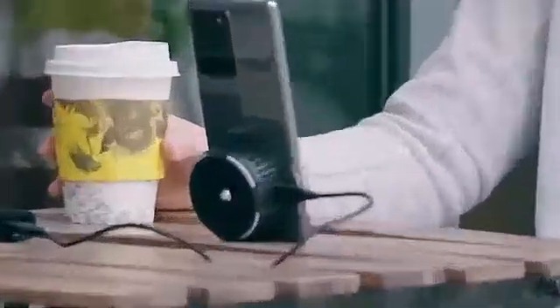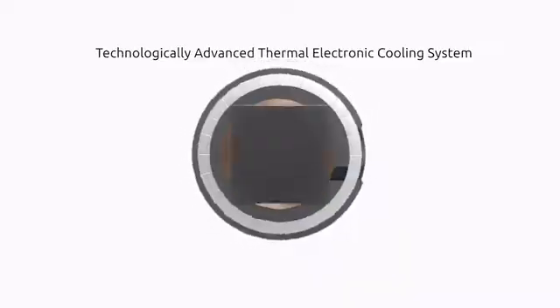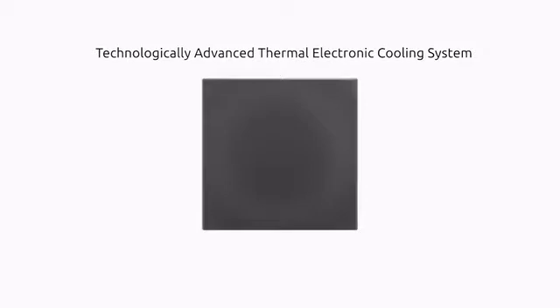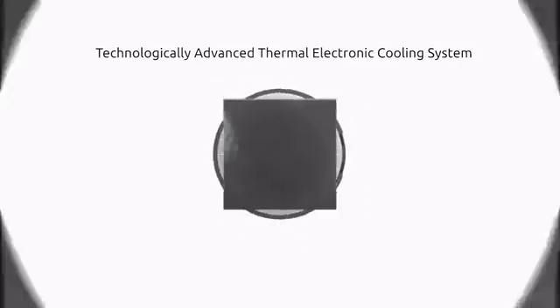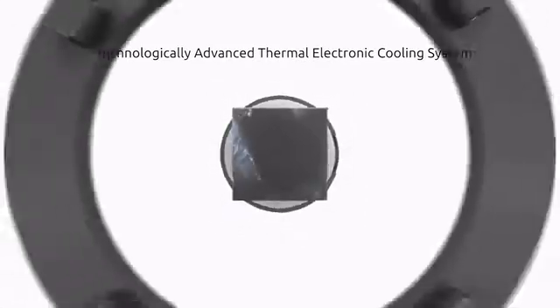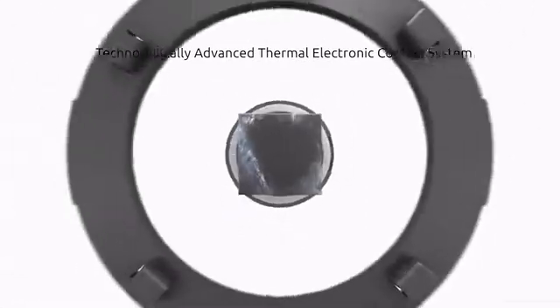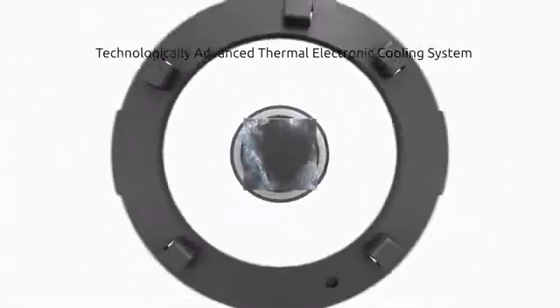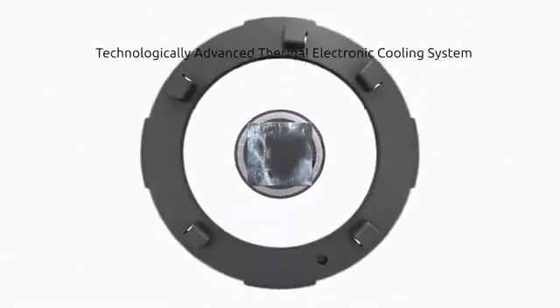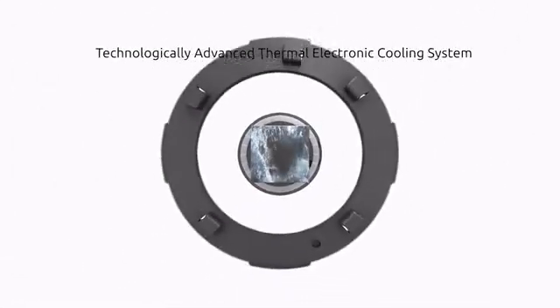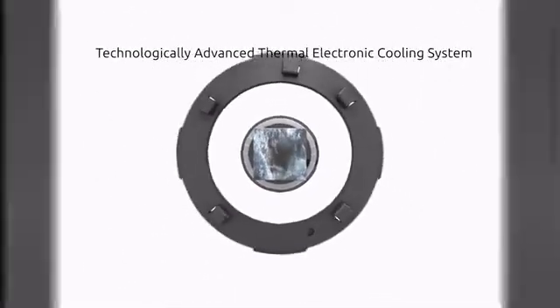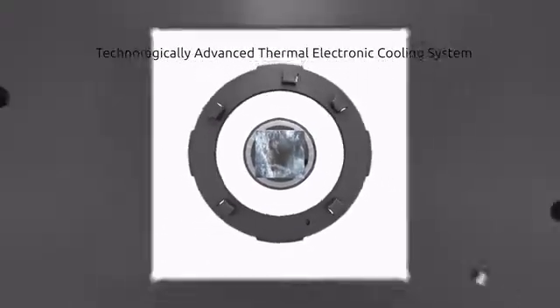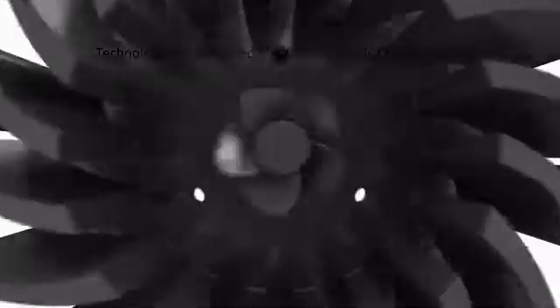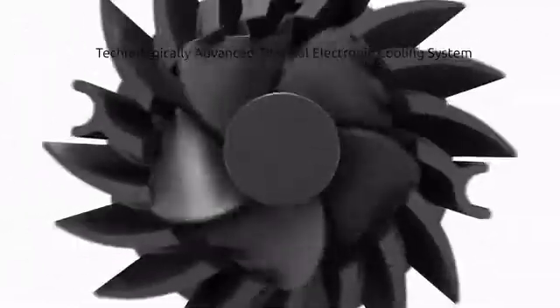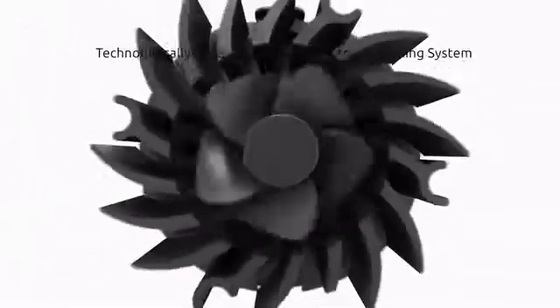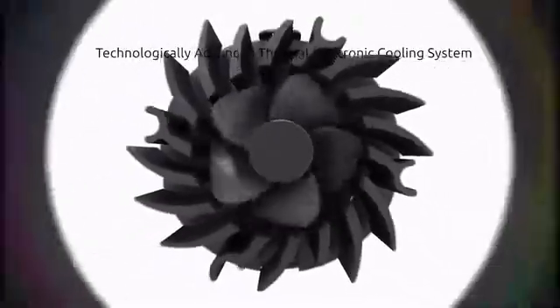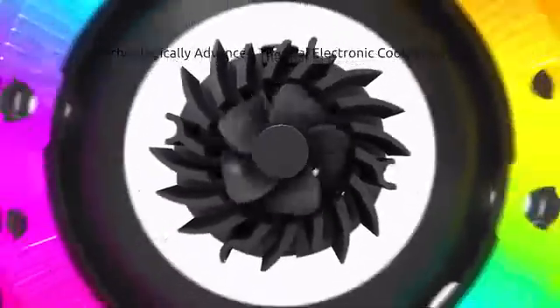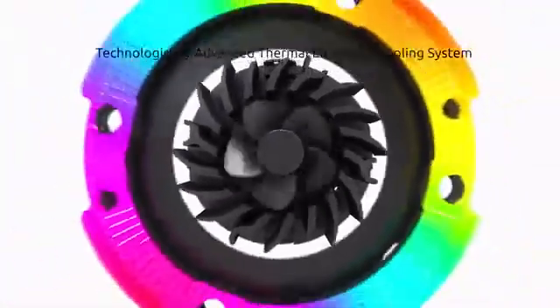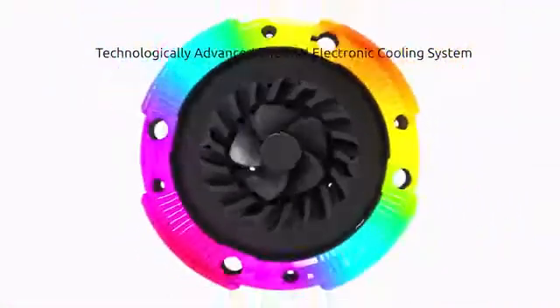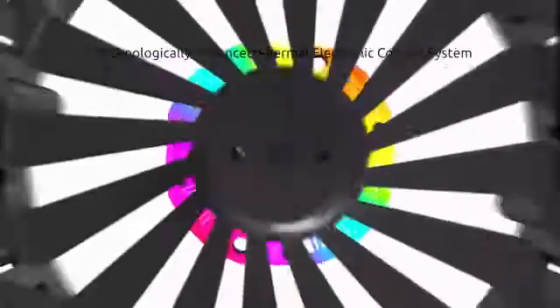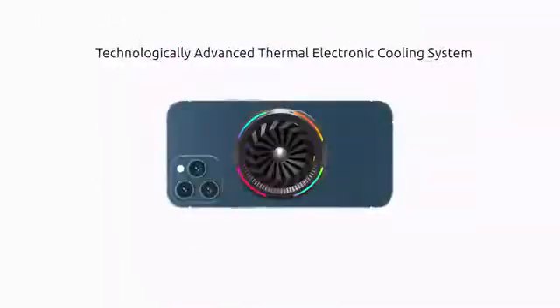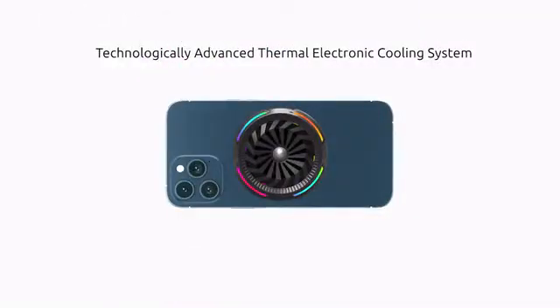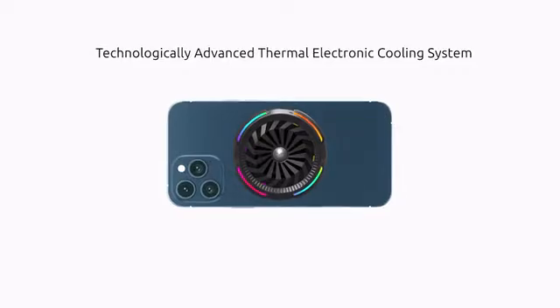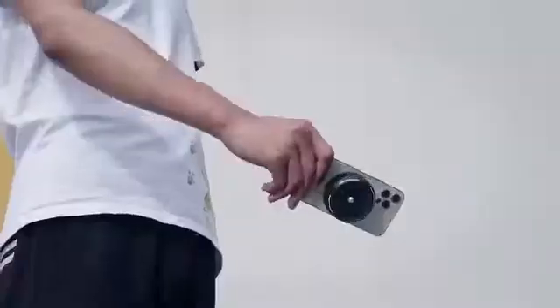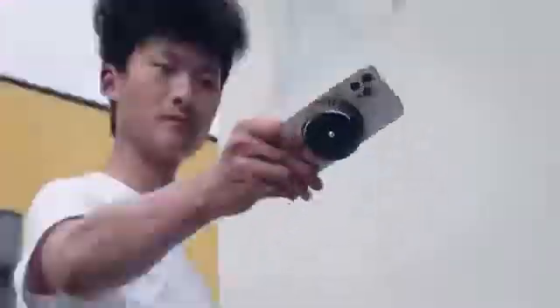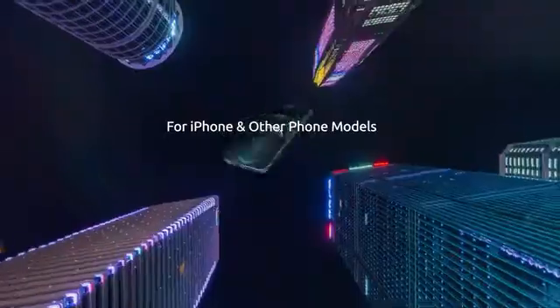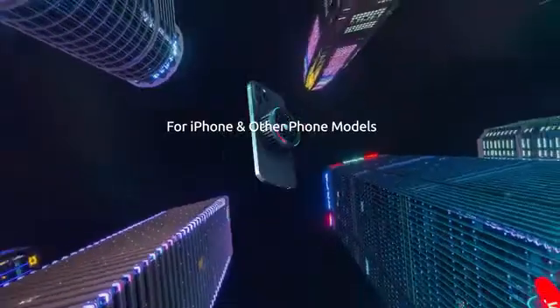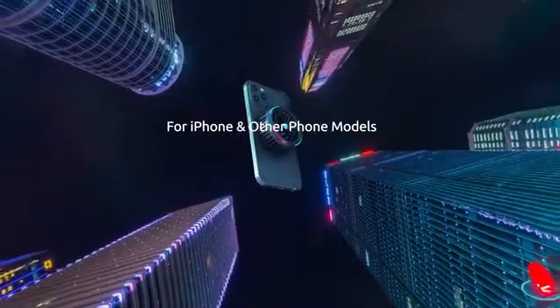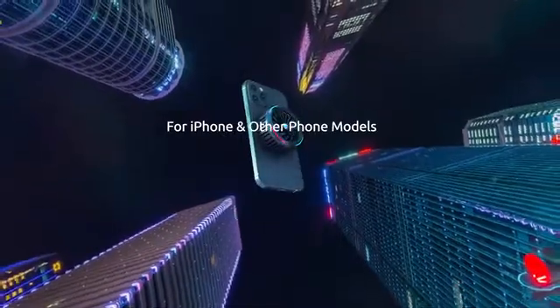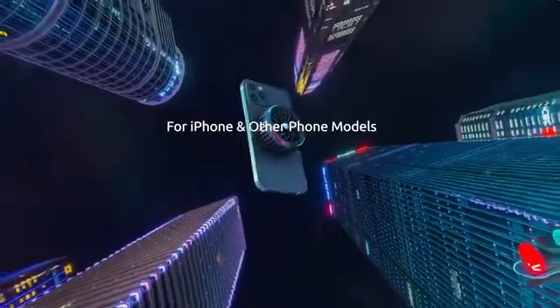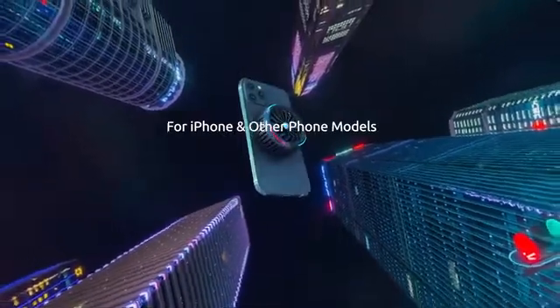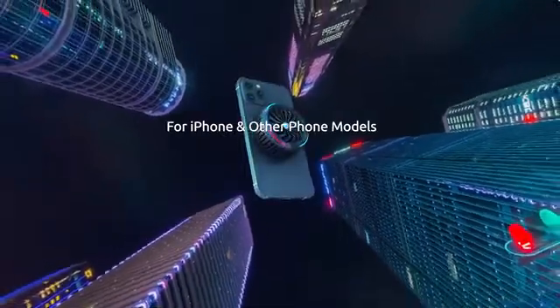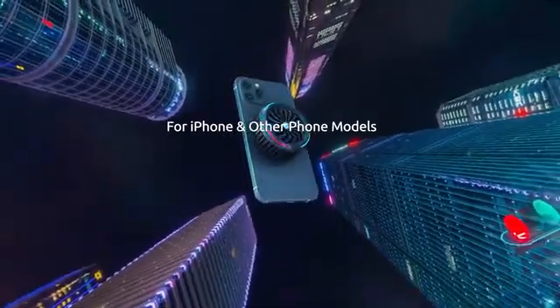It combines an induction coil, a freezer chip, a turbofan, and an RGB halo light strip for a game-changing experience day in and day out.